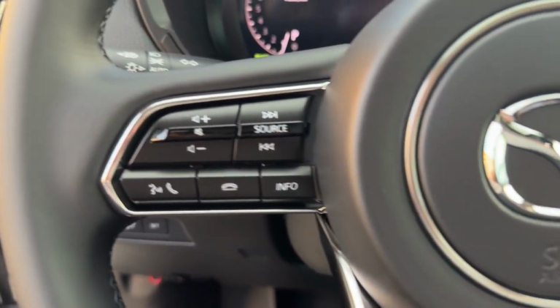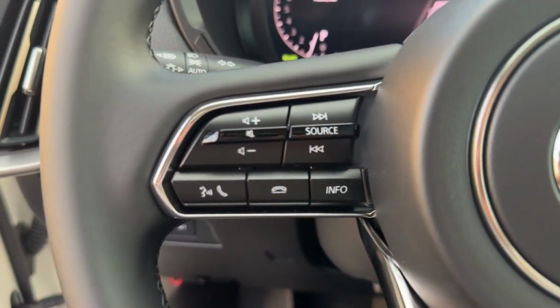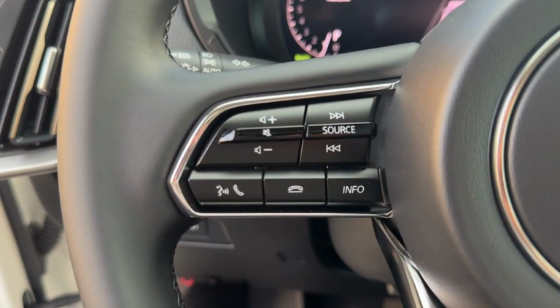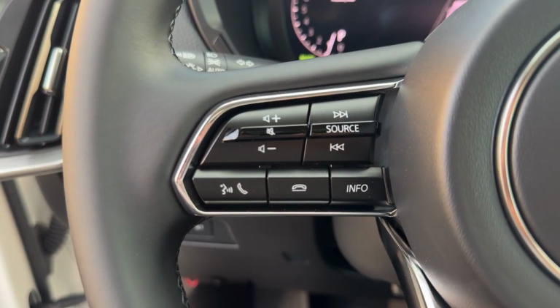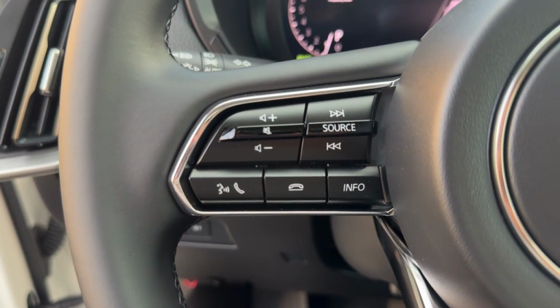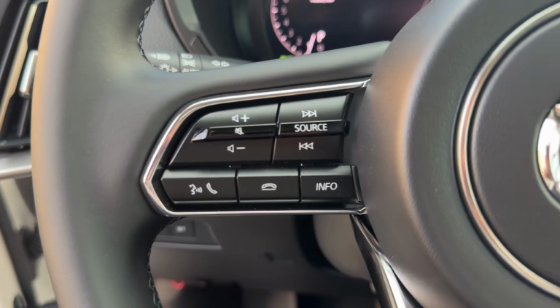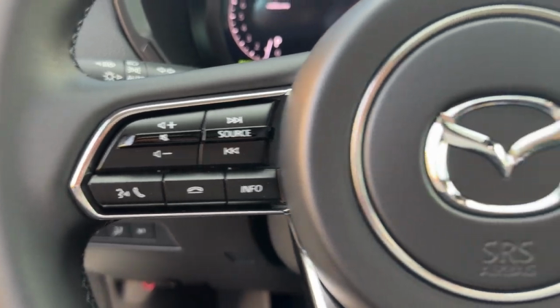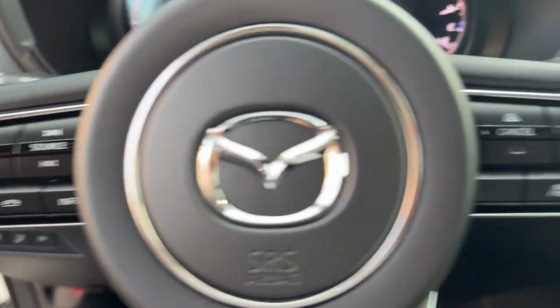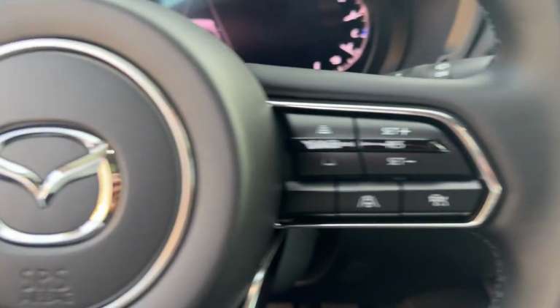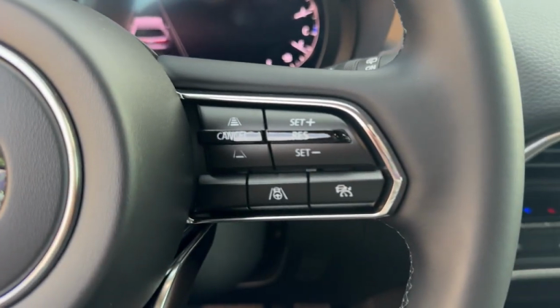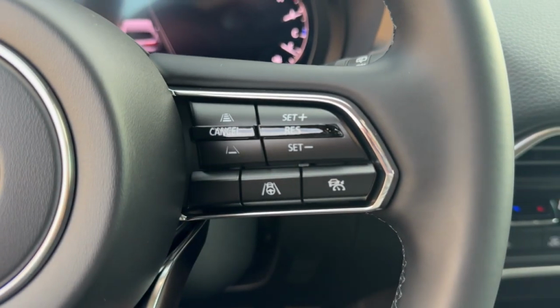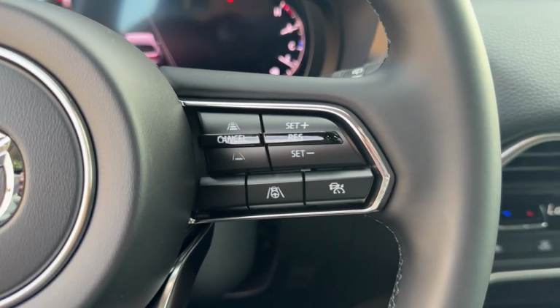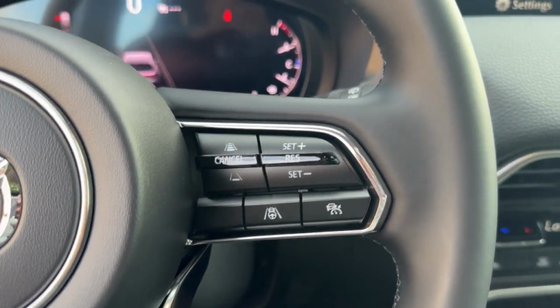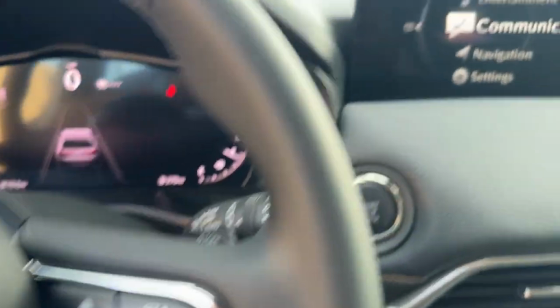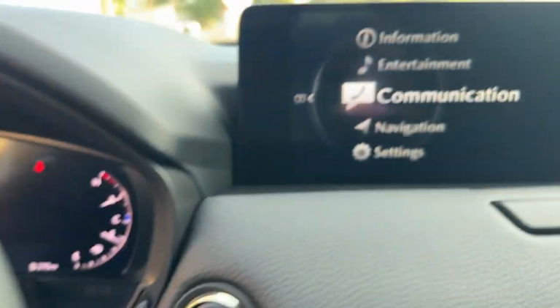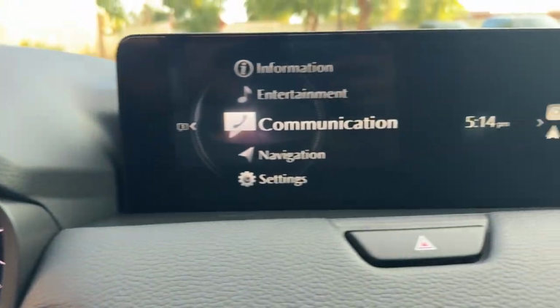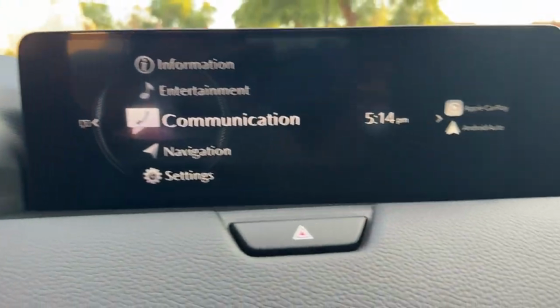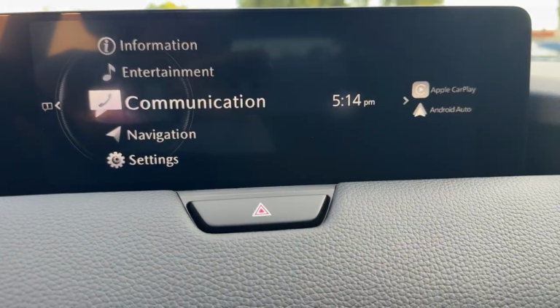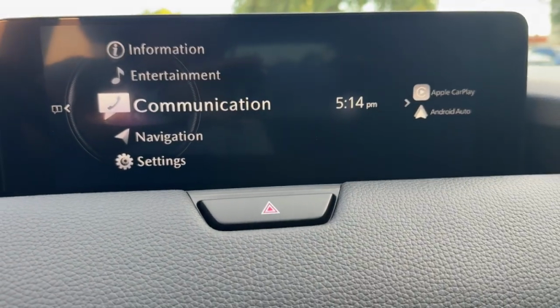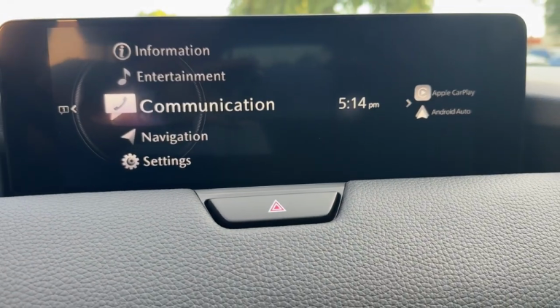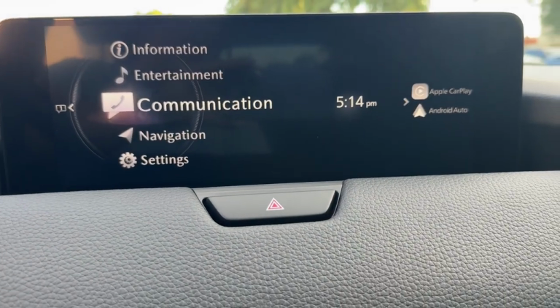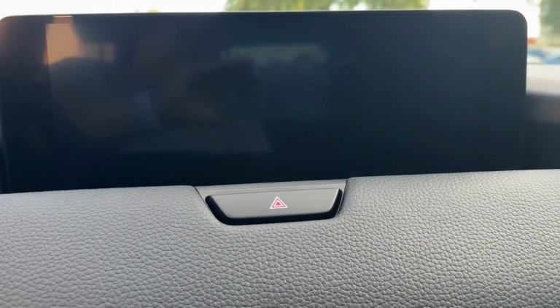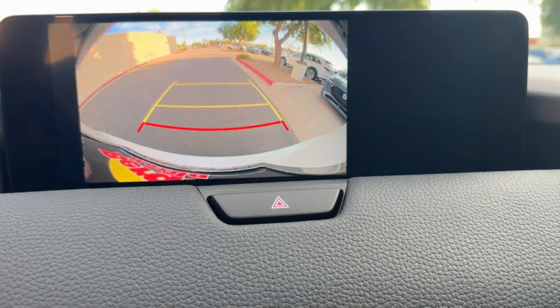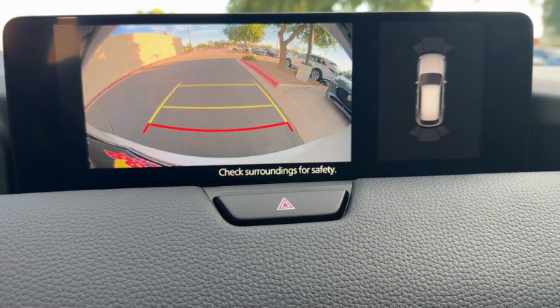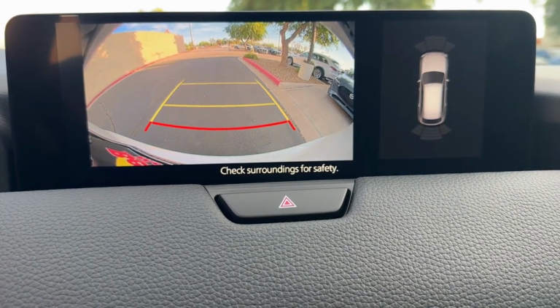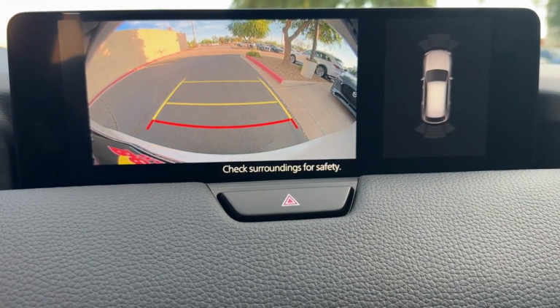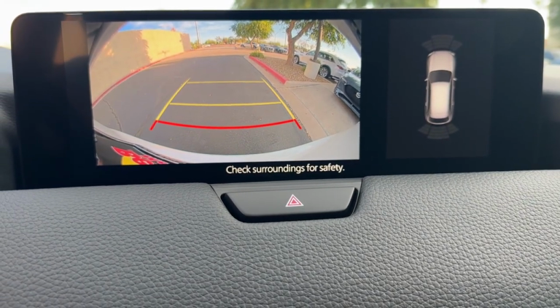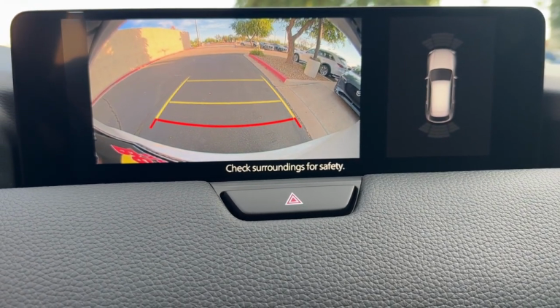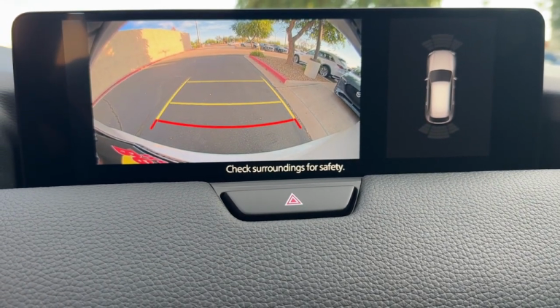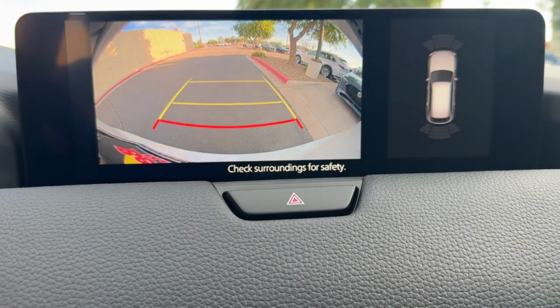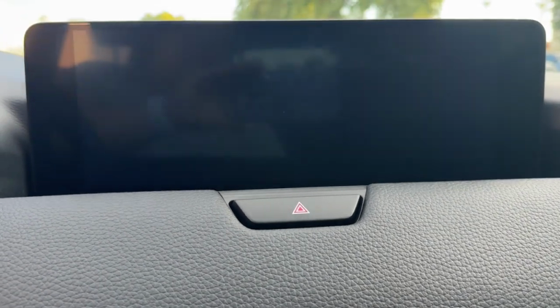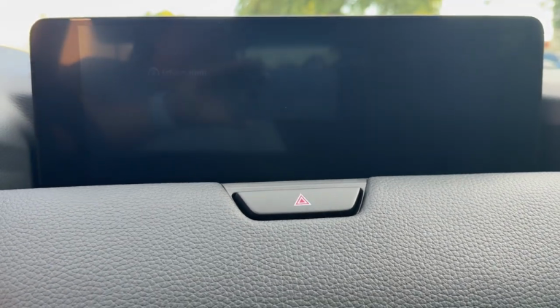Feel relaxed and enjoy the journey in this luxurious CX-90. Treat yourself to a test drive today. Our staff will toss you the keys and give you an outstanding customer experience.